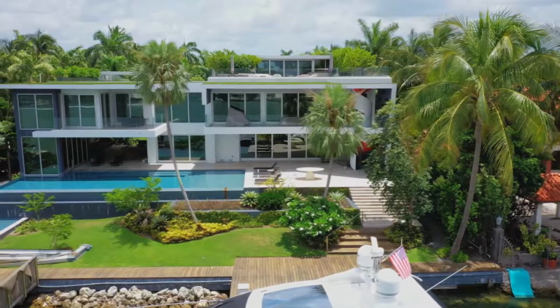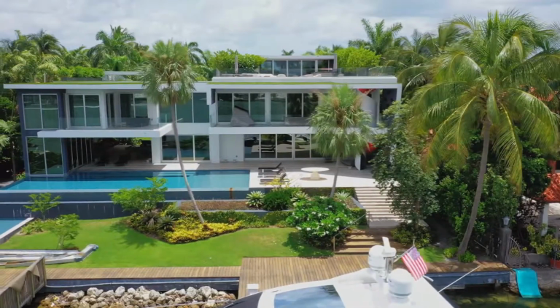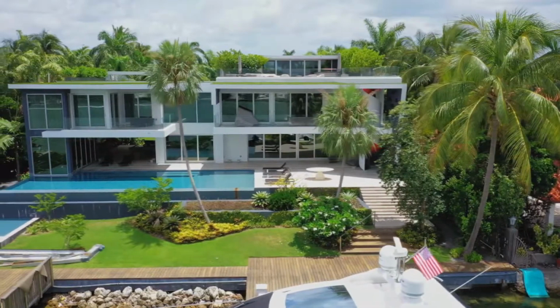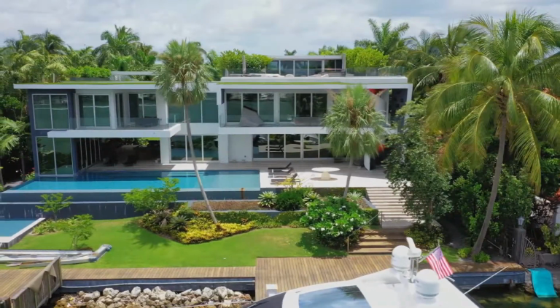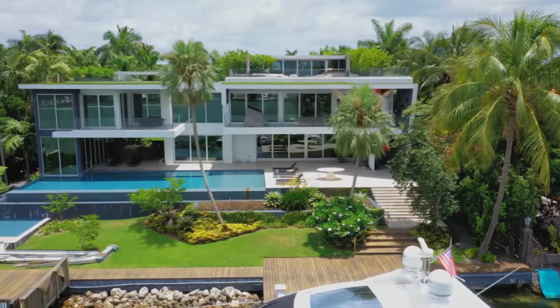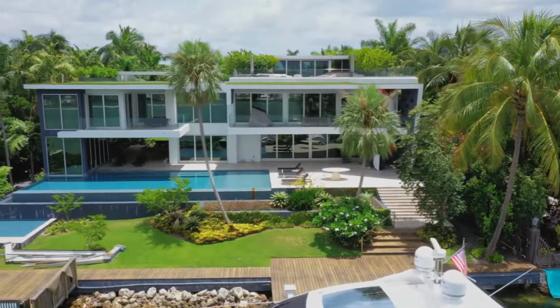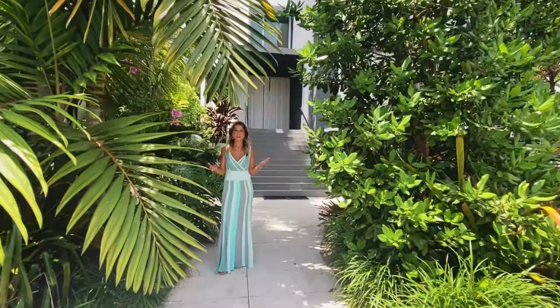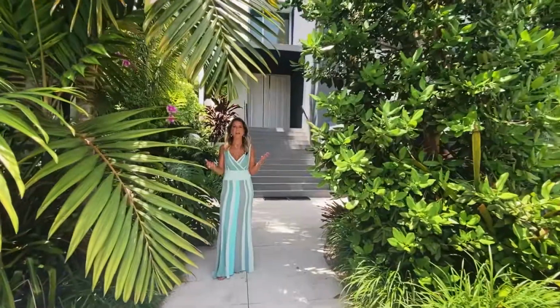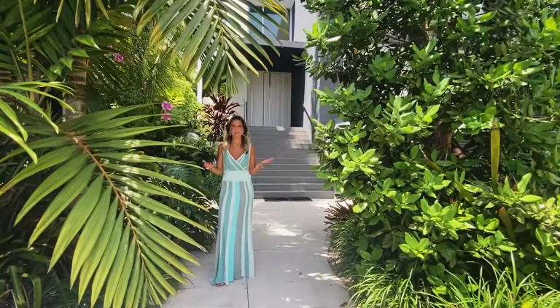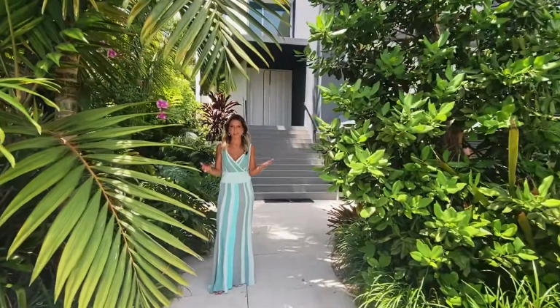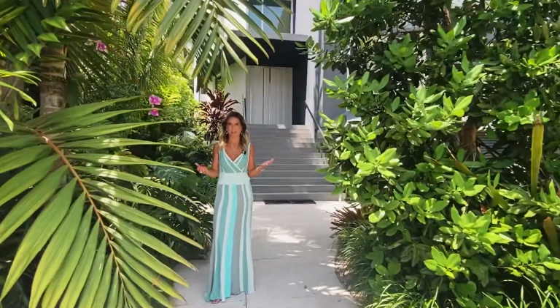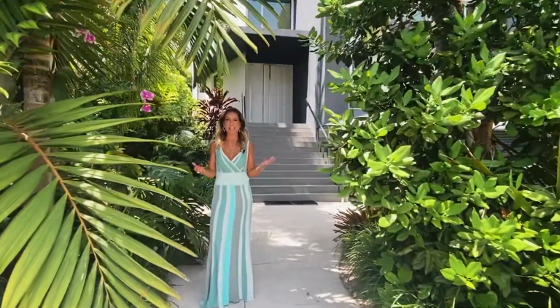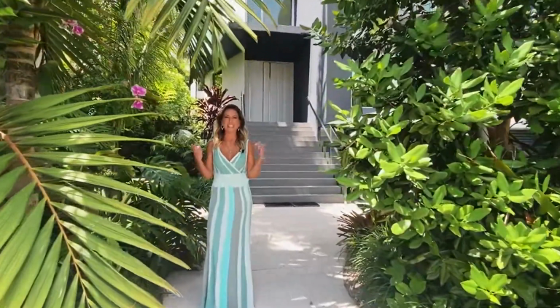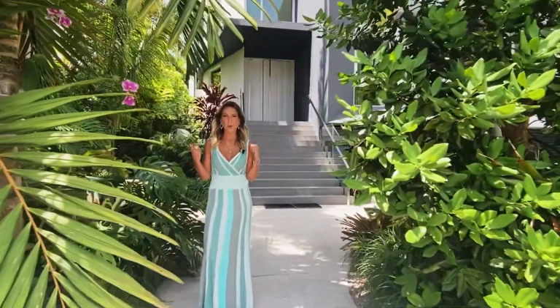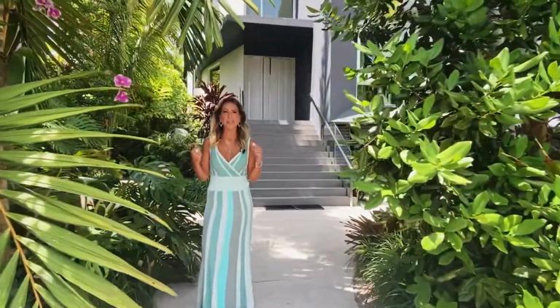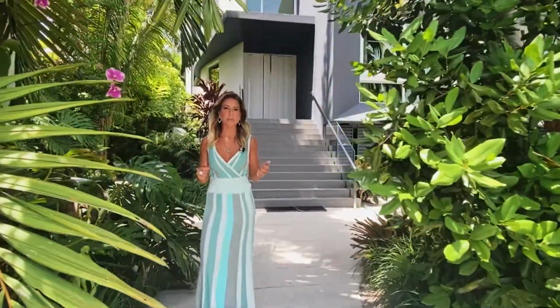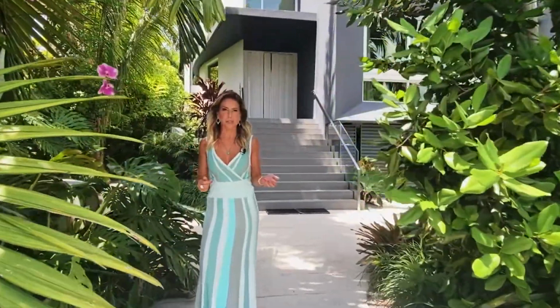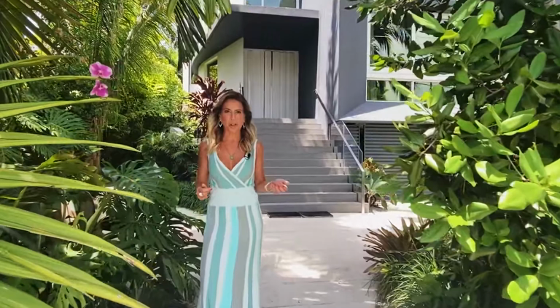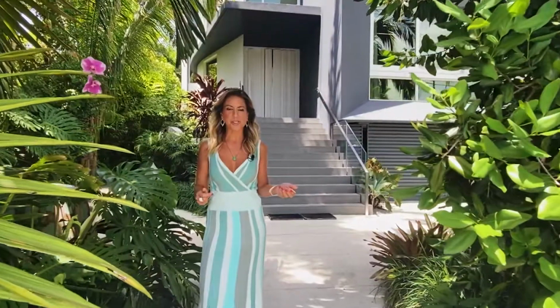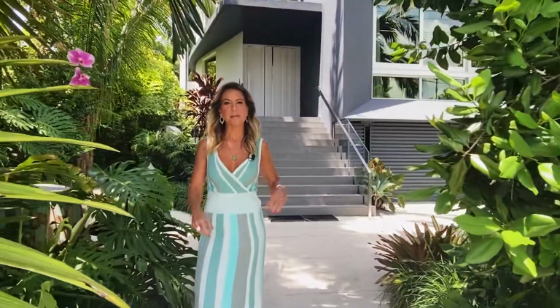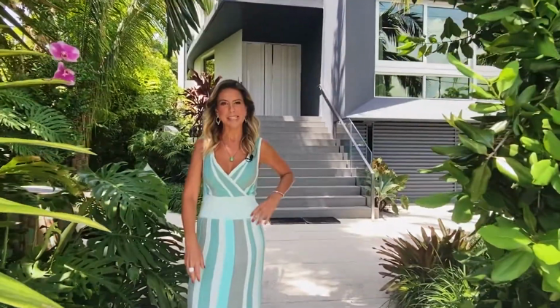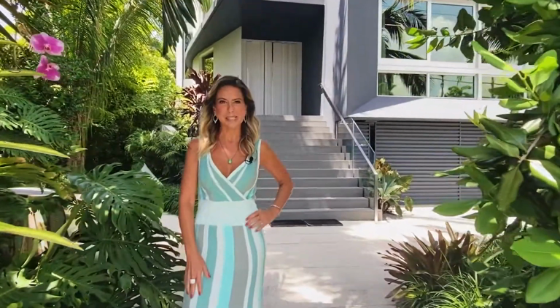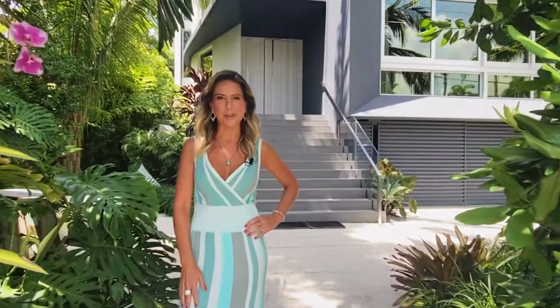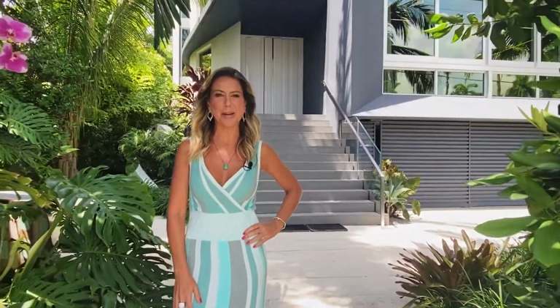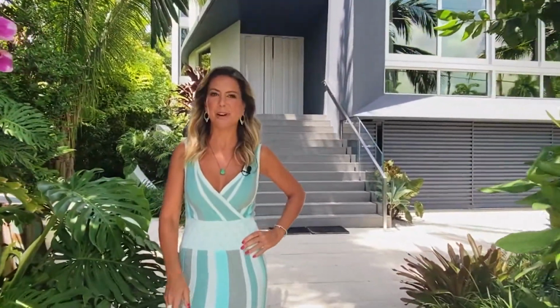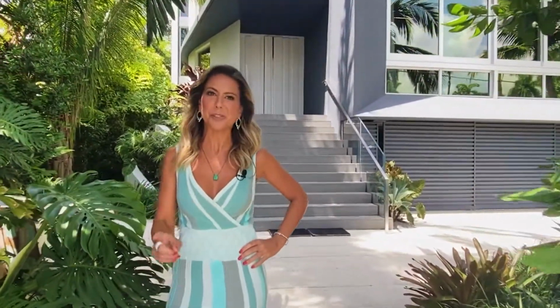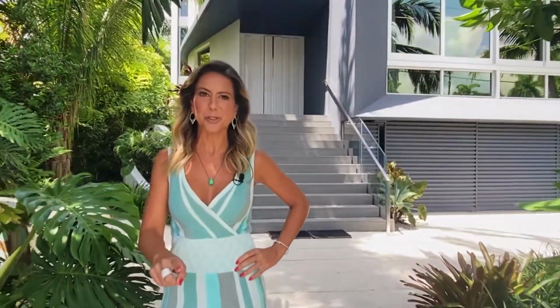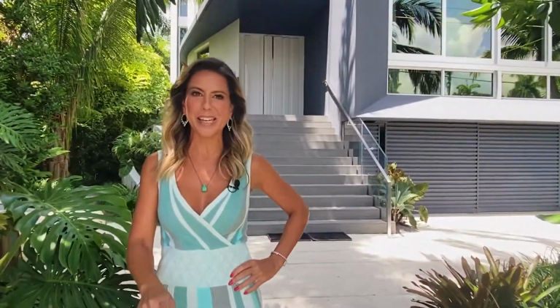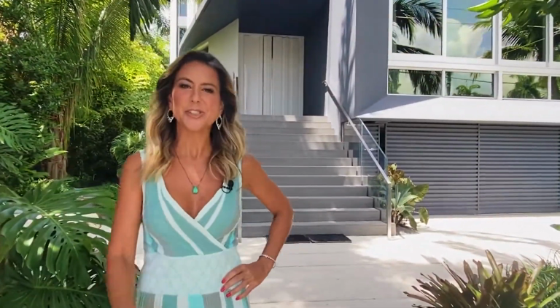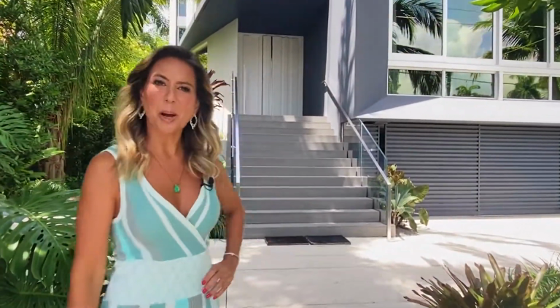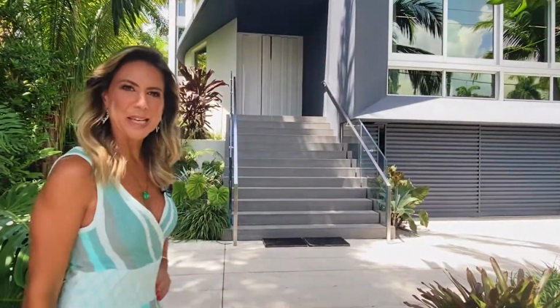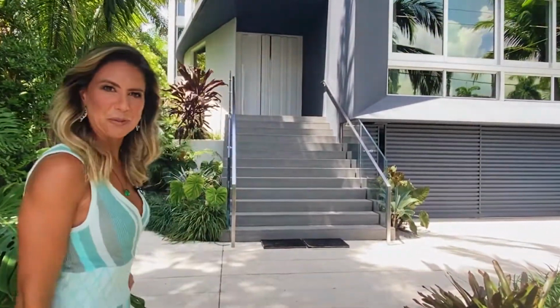Welcome to 370 South Hibiscus Drive. This home is a piece of art. I'm Mariana Niro and I'm inviting you today to come inside with me.